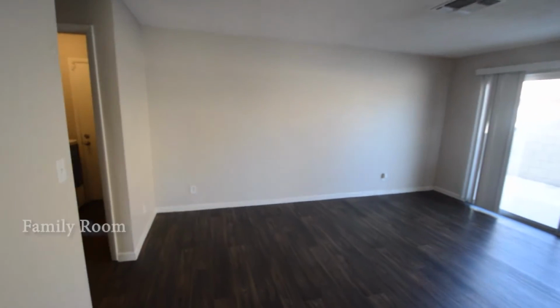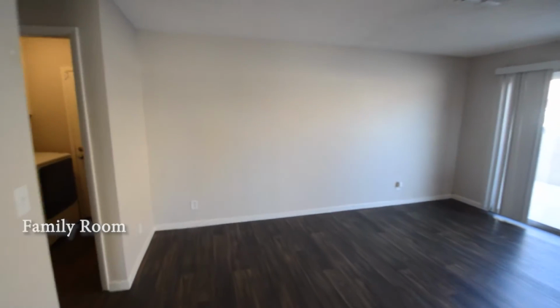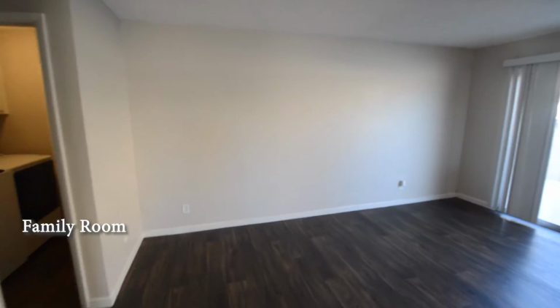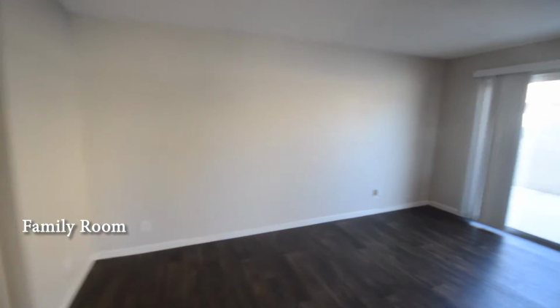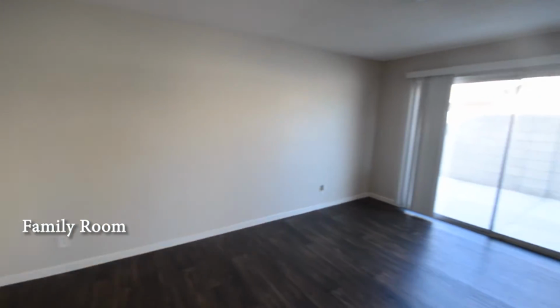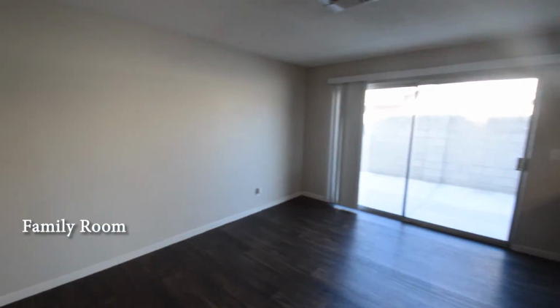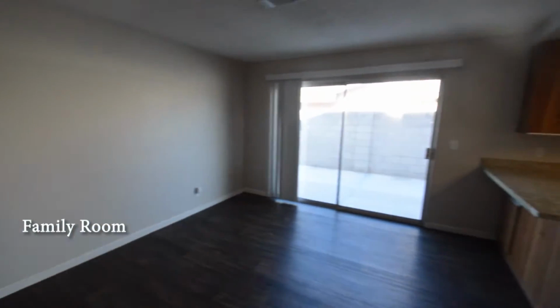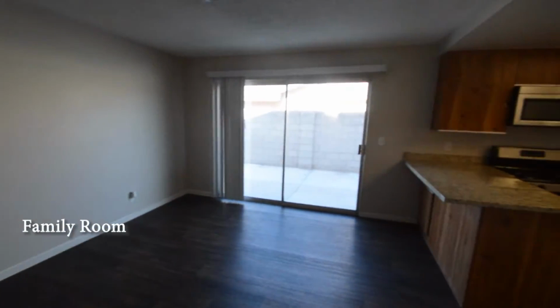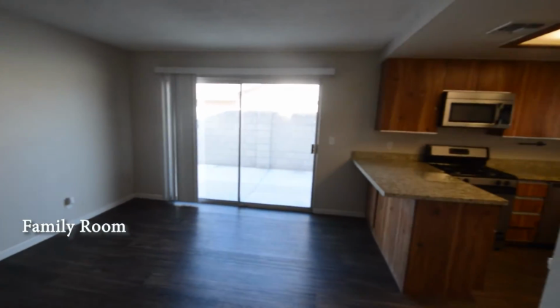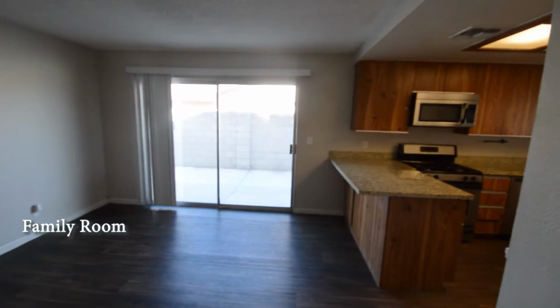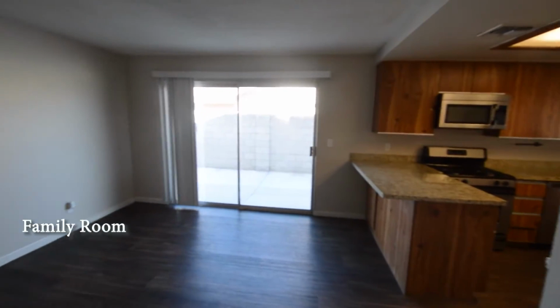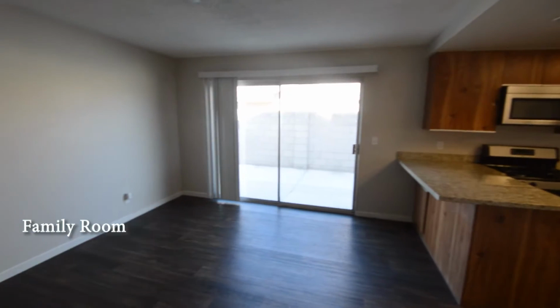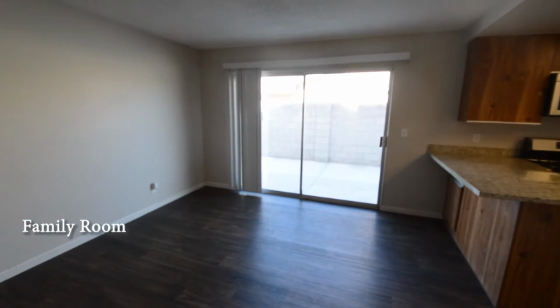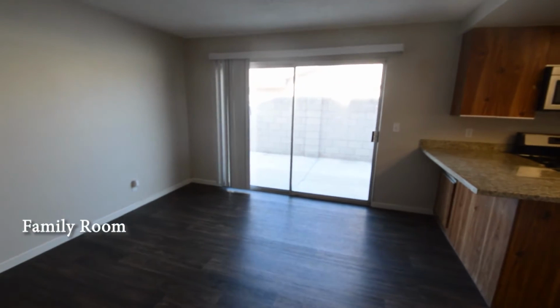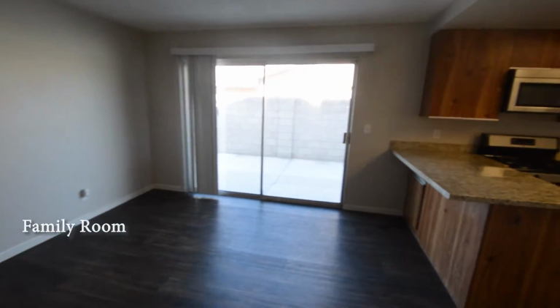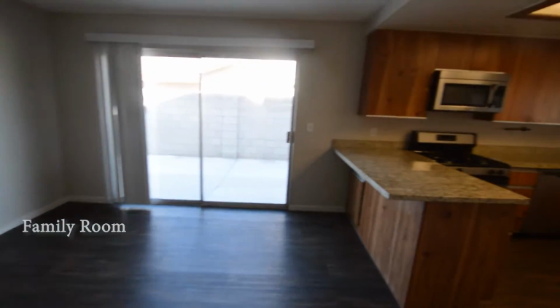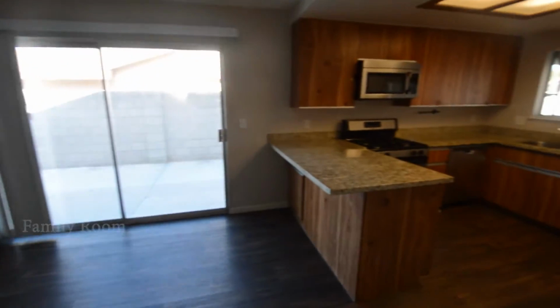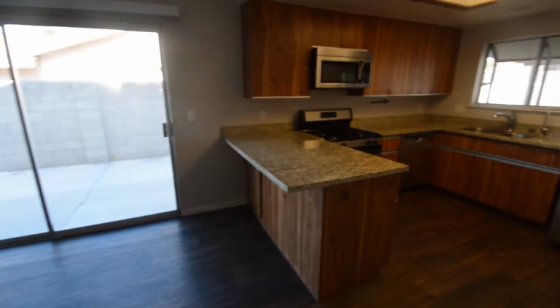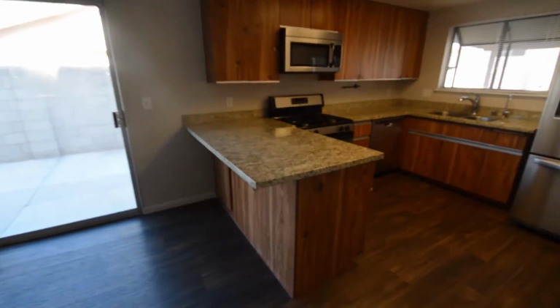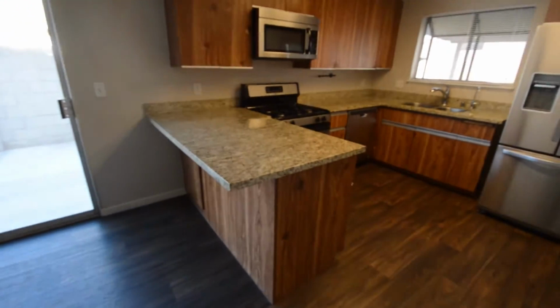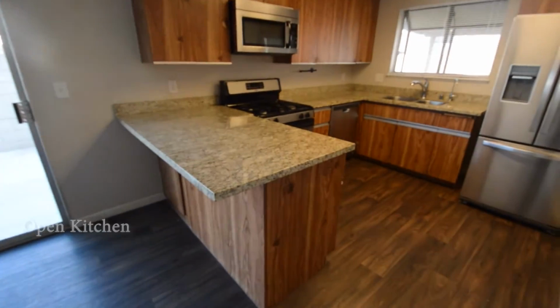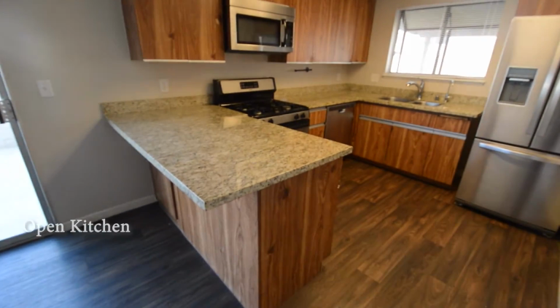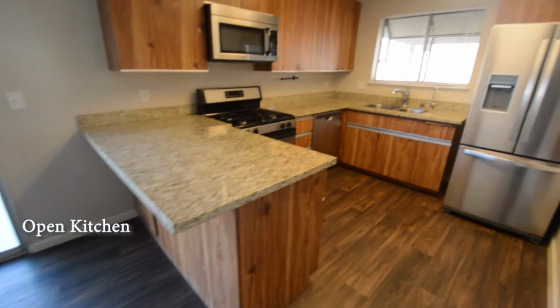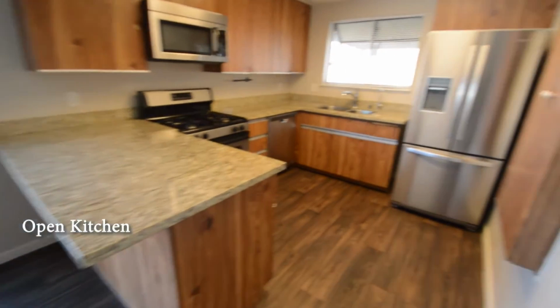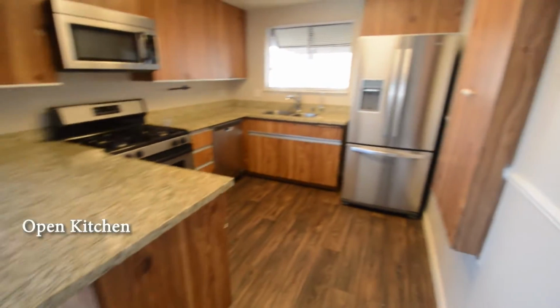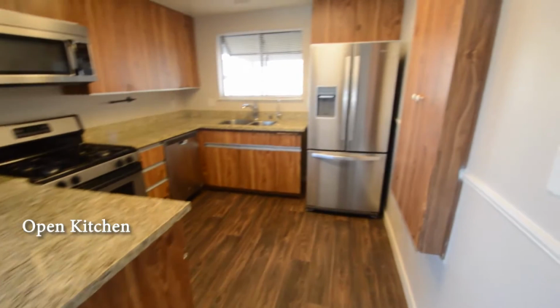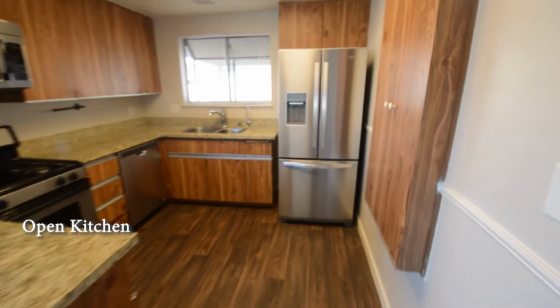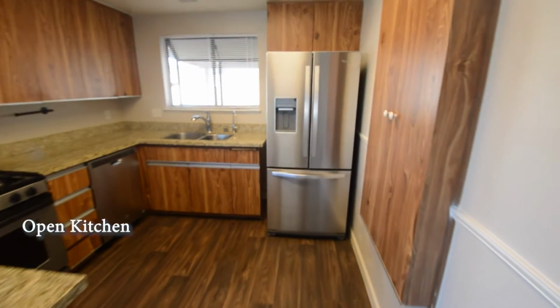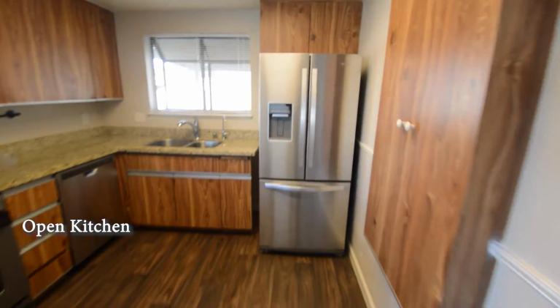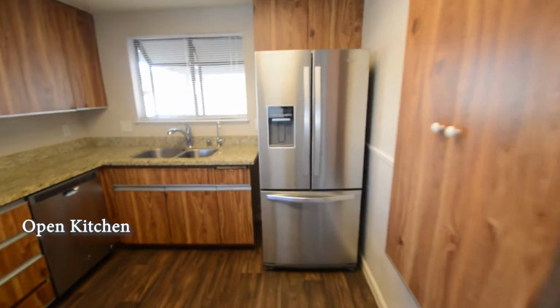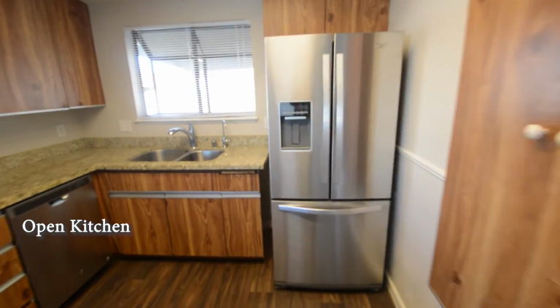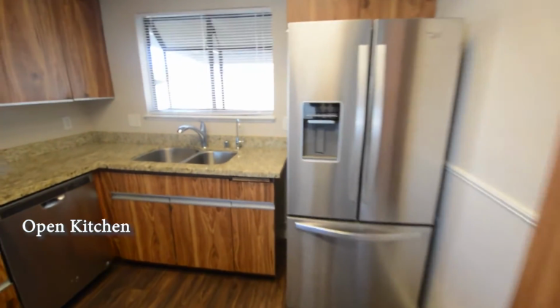The family room has a sliding glass door with vertical blinds. The open kitchen has a breakfast bar, granite counters and stainless appliances.